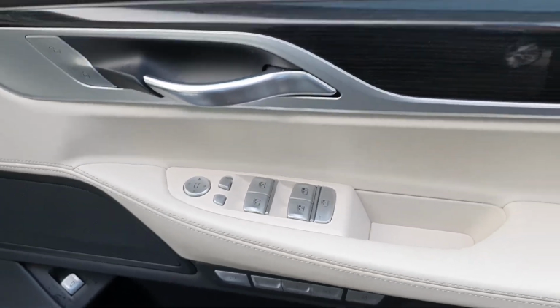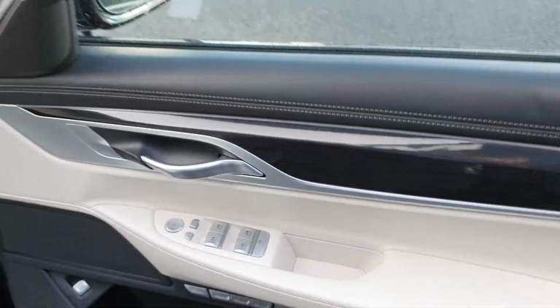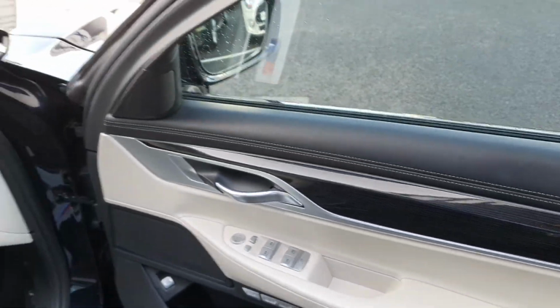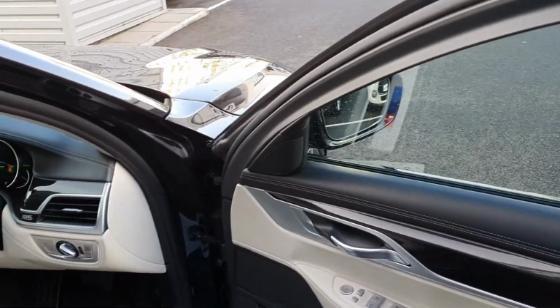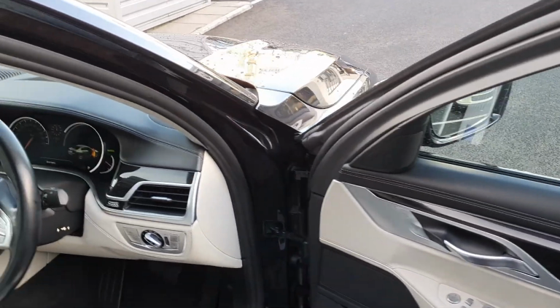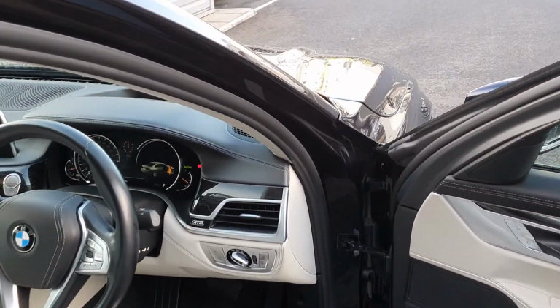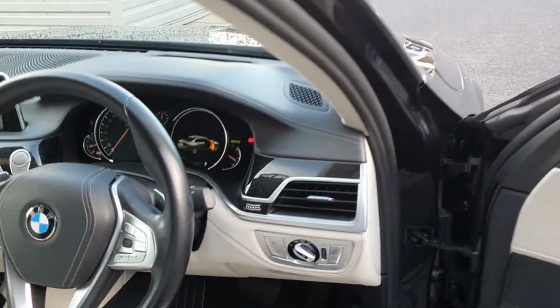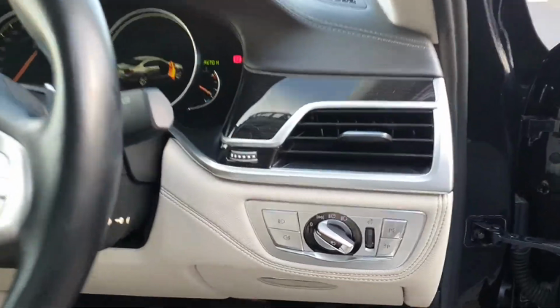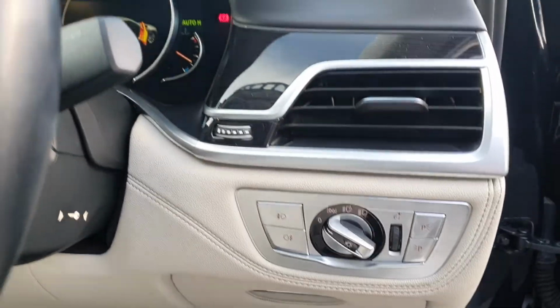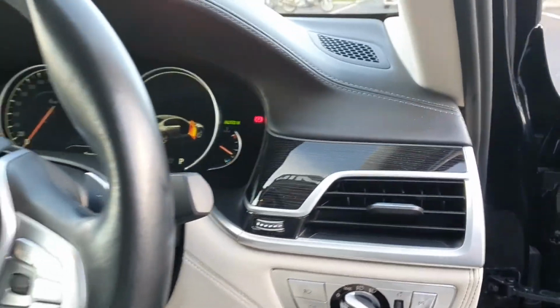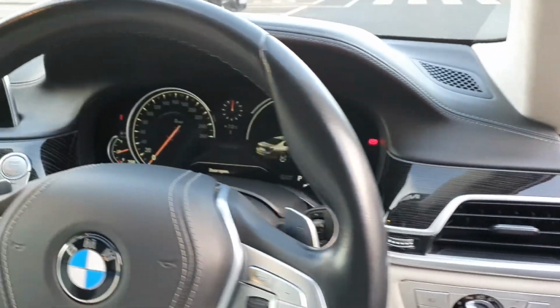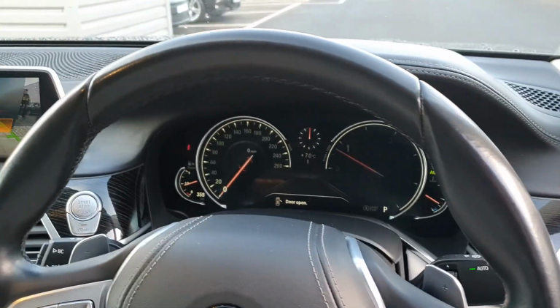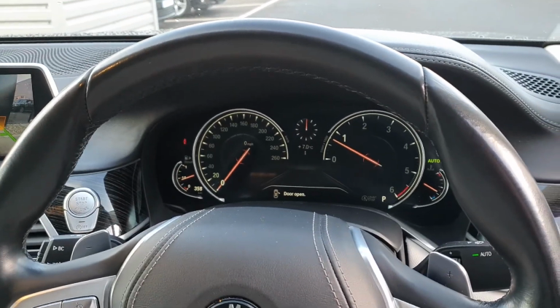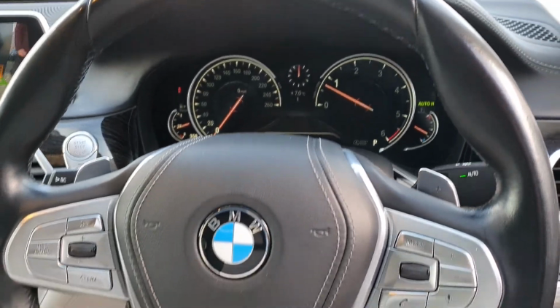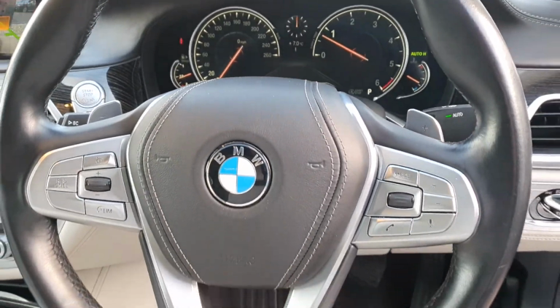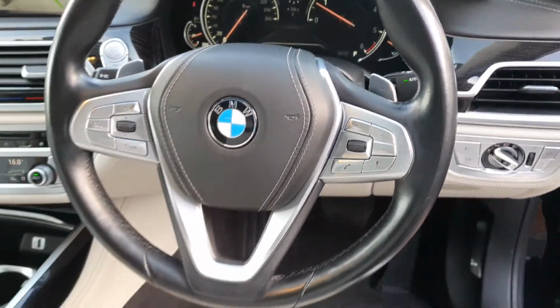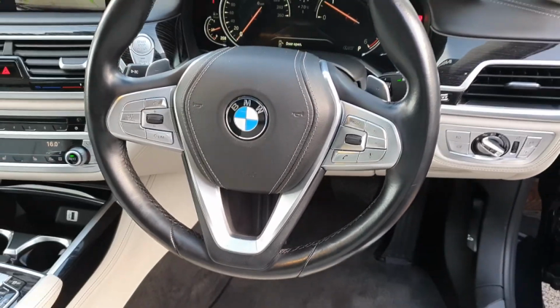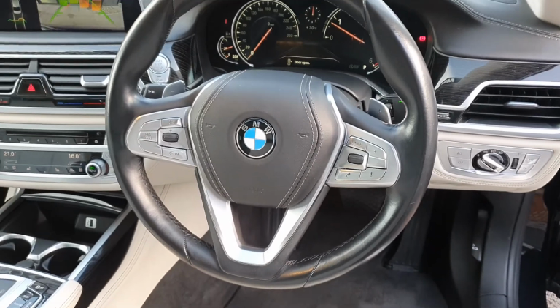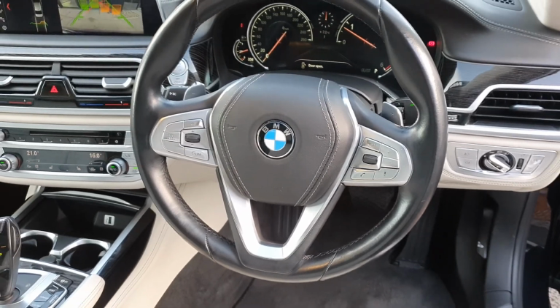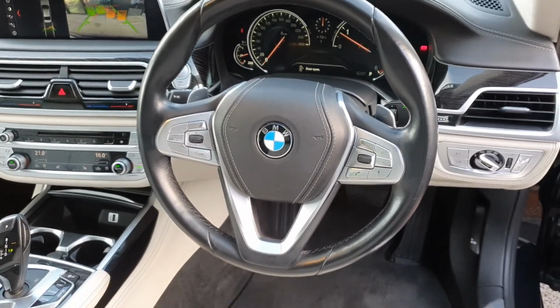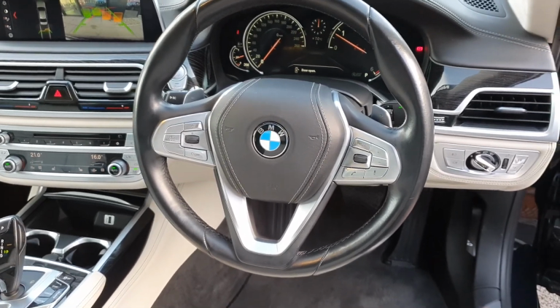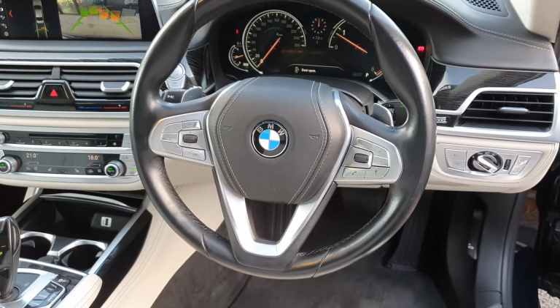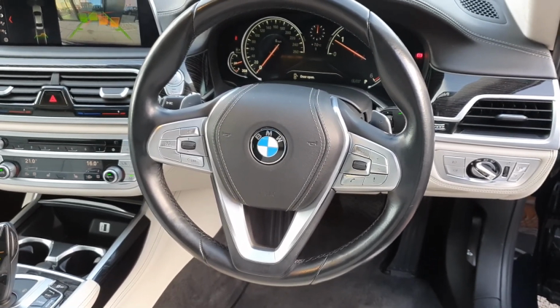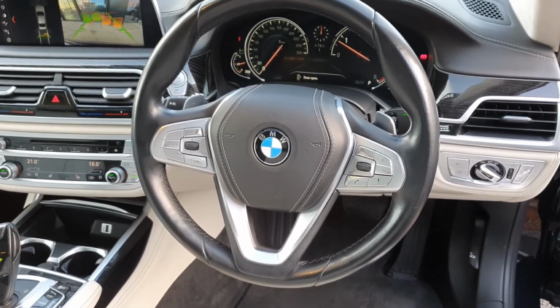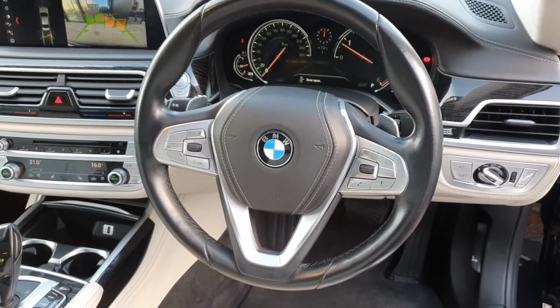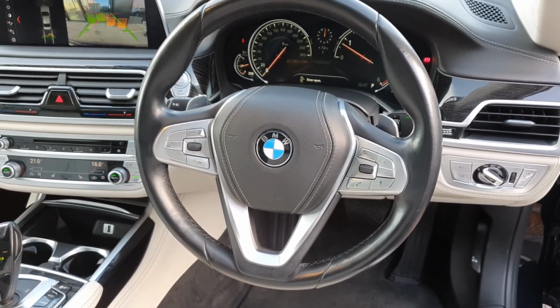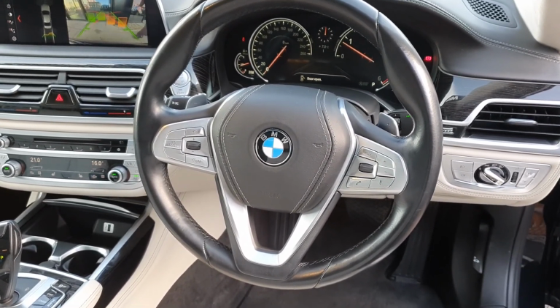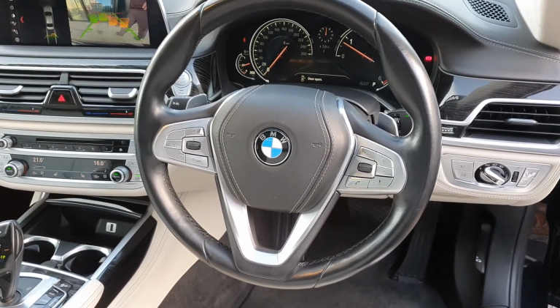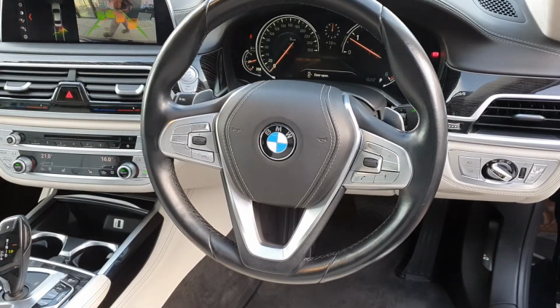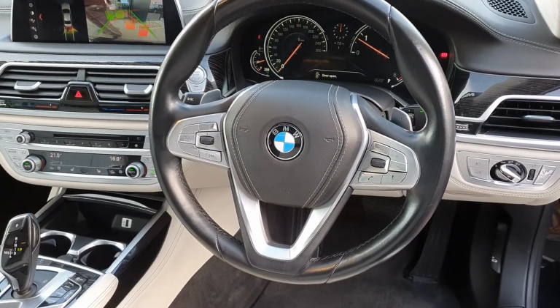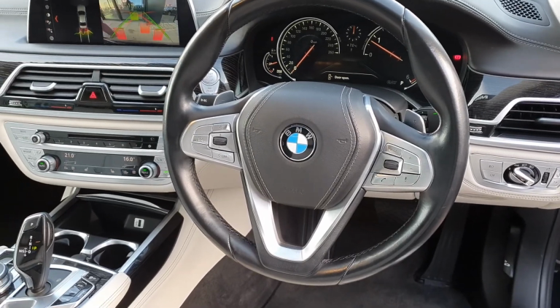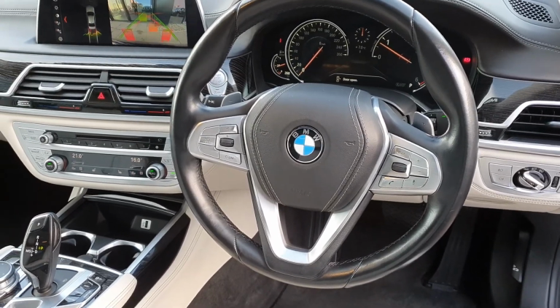Four fully electric windows, automatic lights, automatic wipers, a full digital dash display, as well as a multi-functional steering wheel. You have limit control, cruise control, voice activation, and Bluetooth connectivity.